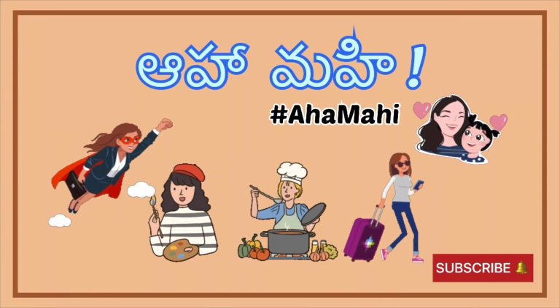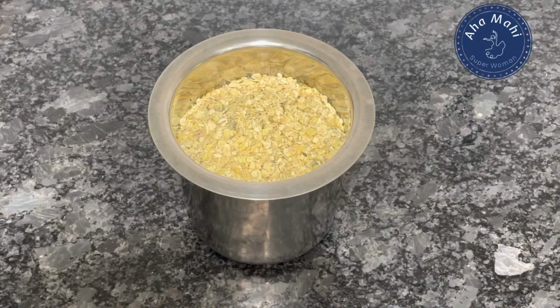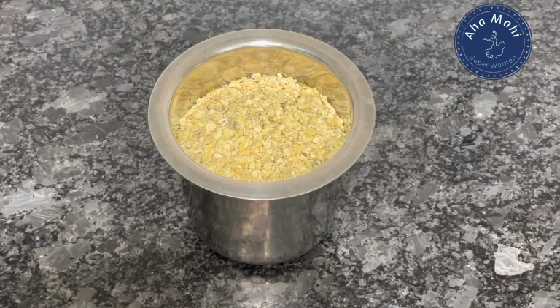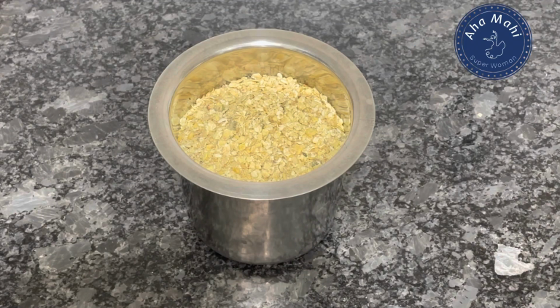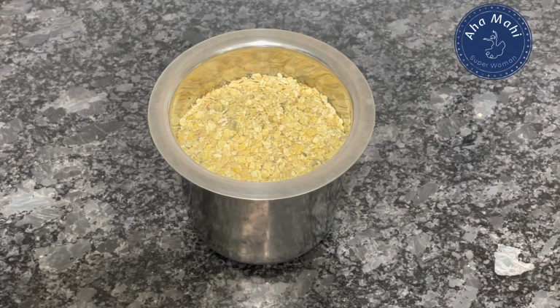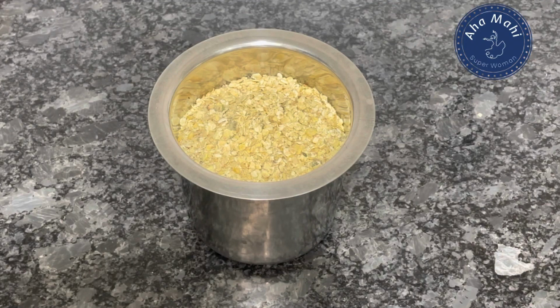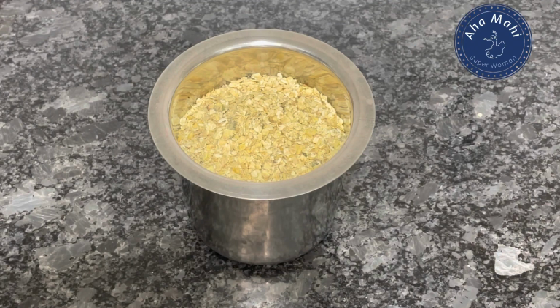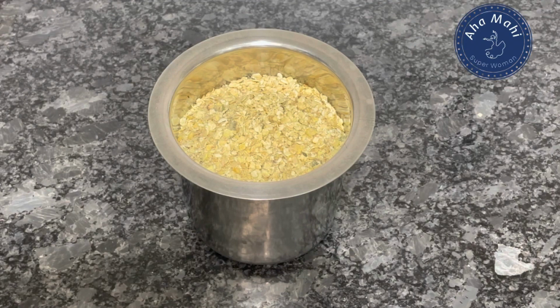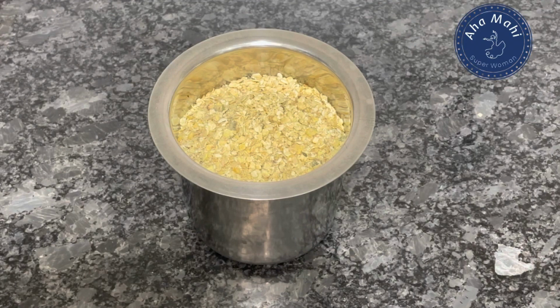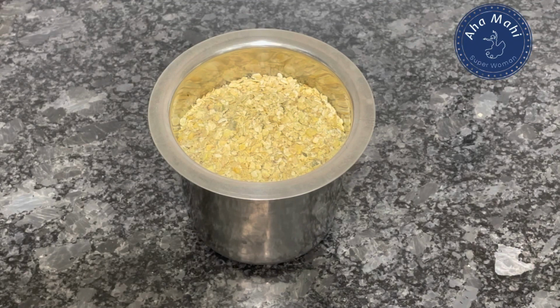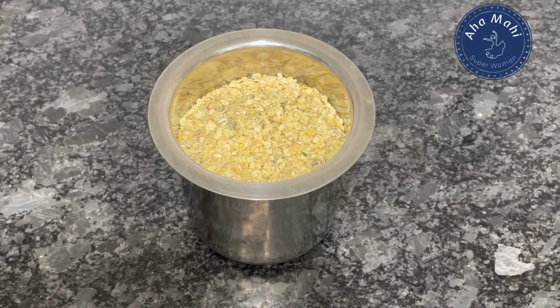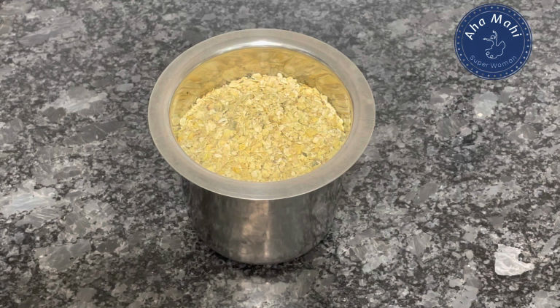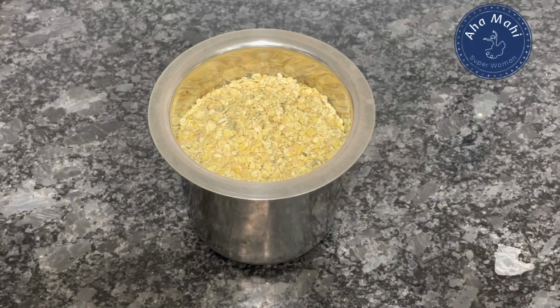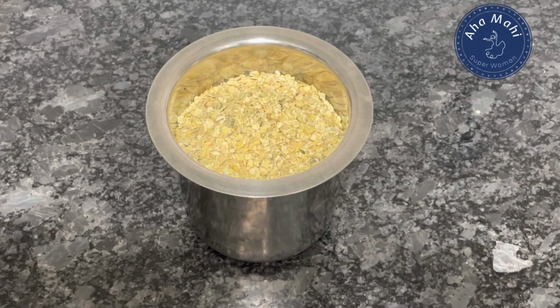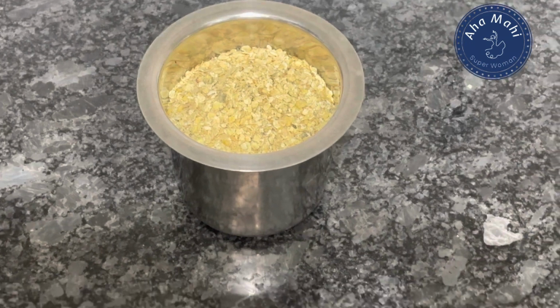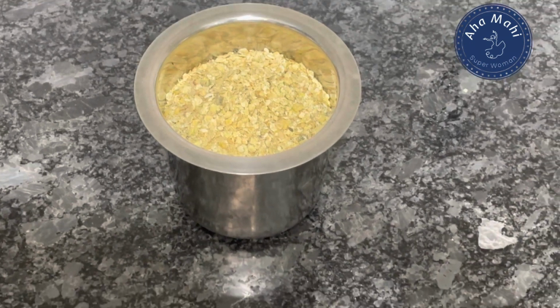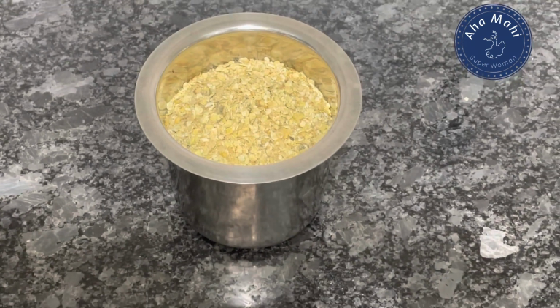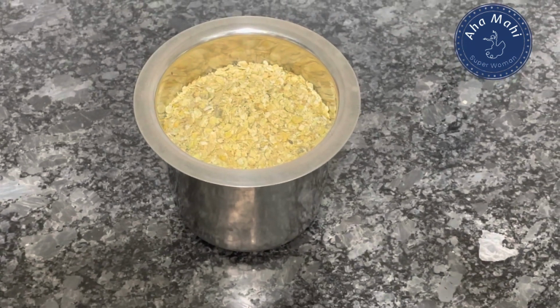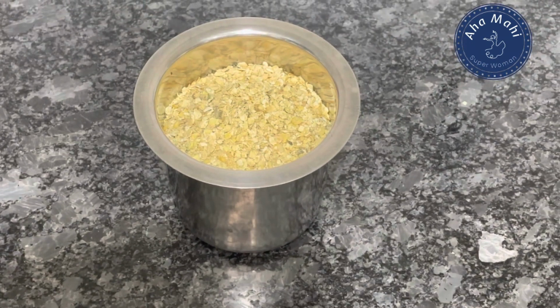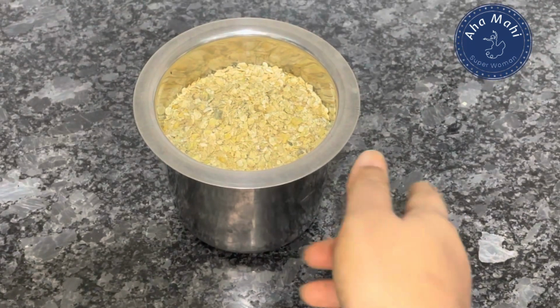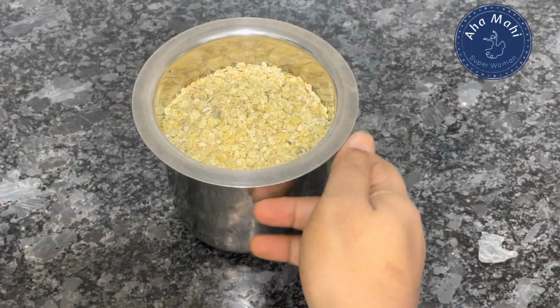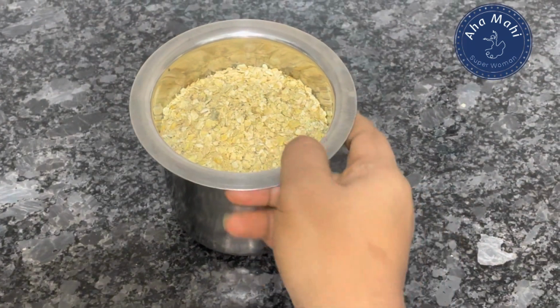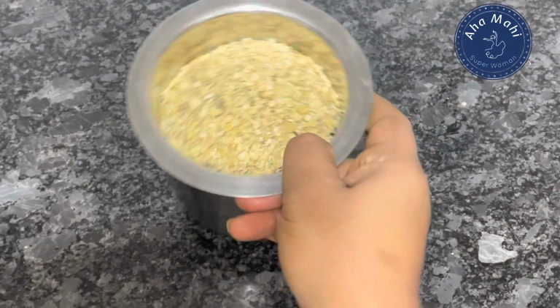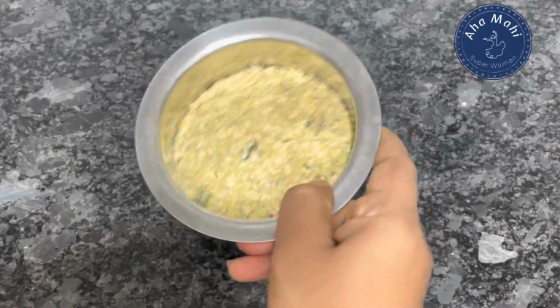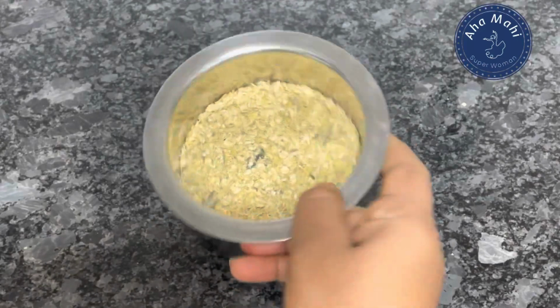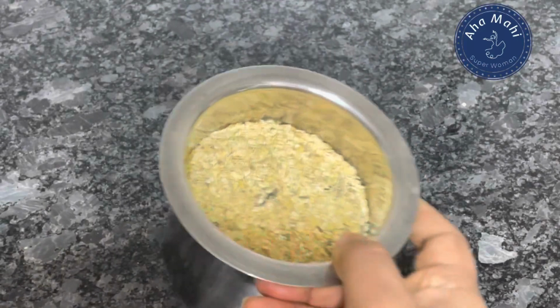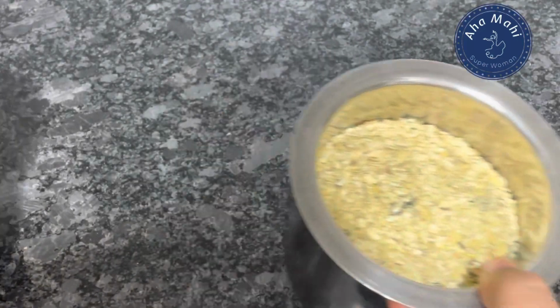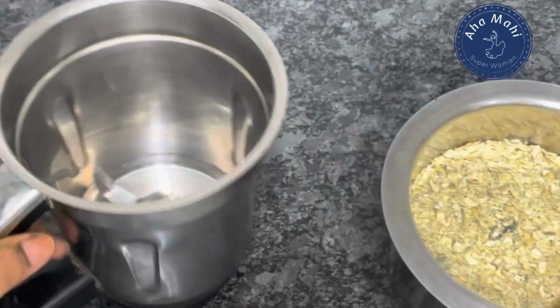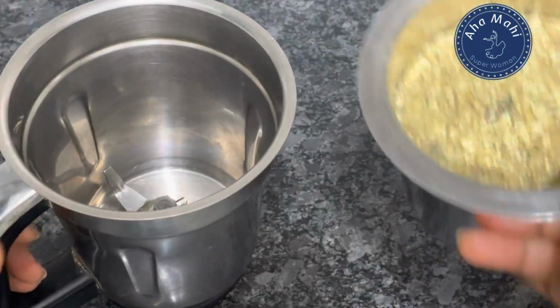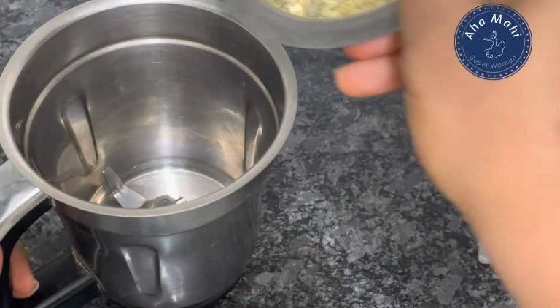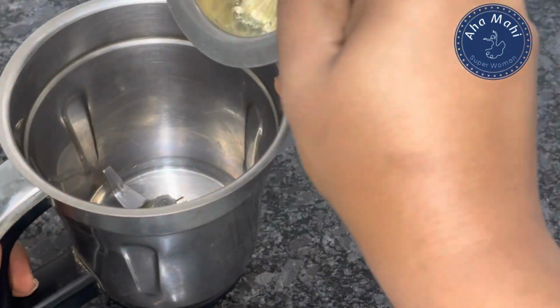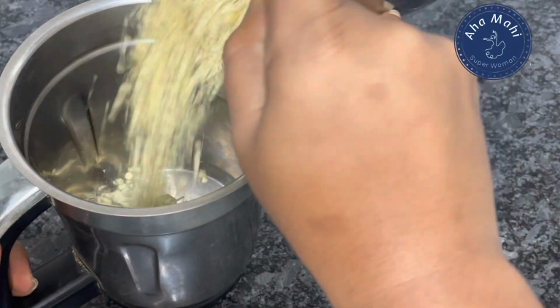Hello! Hi, Namaste, Vannakam, Sasrikal, Adhaap — welcome to my channel. Today's recipe is an interesting and healthy food recipe: oats dough.